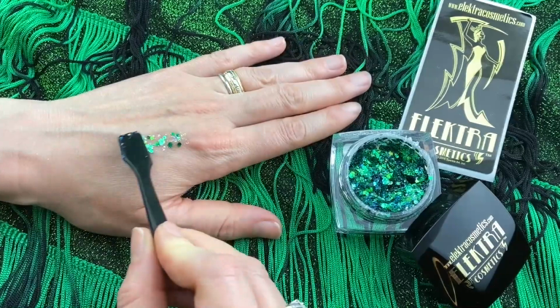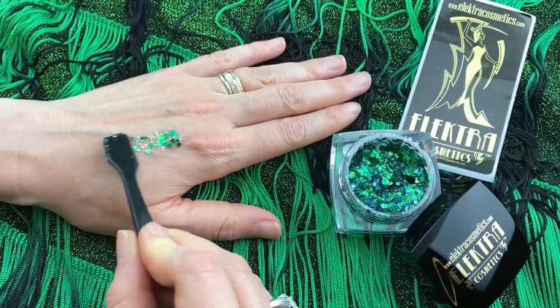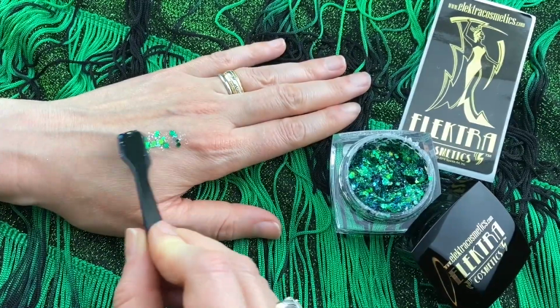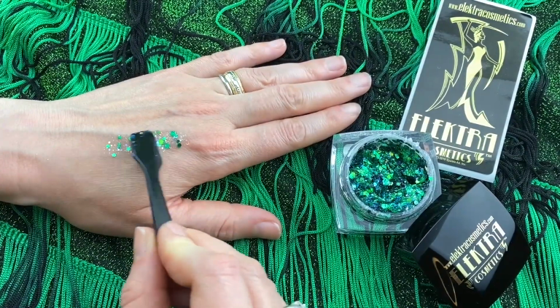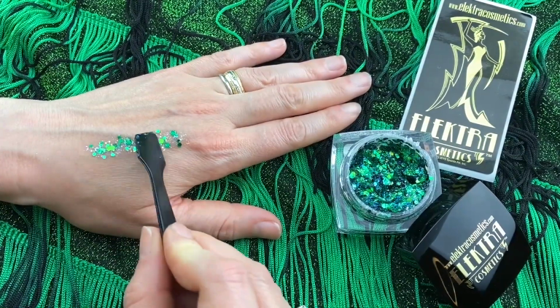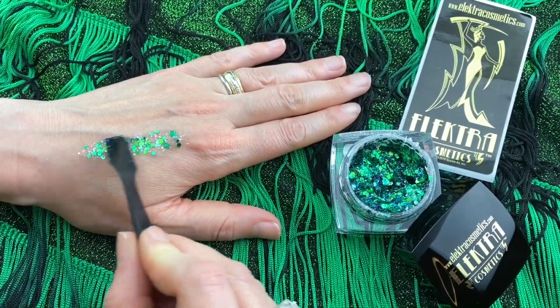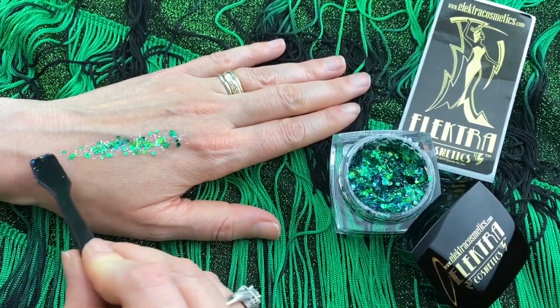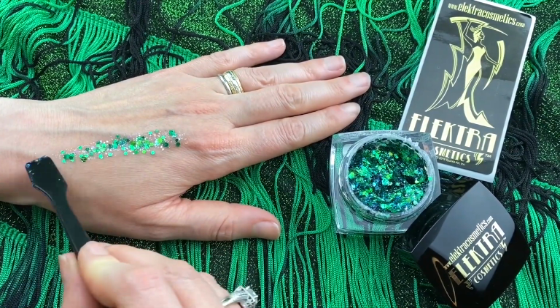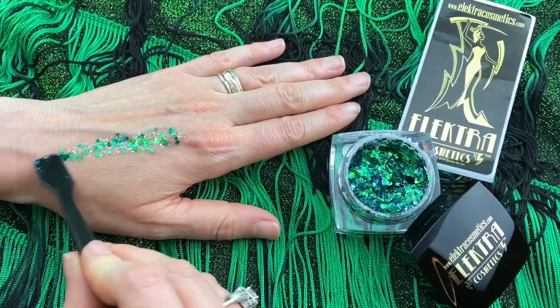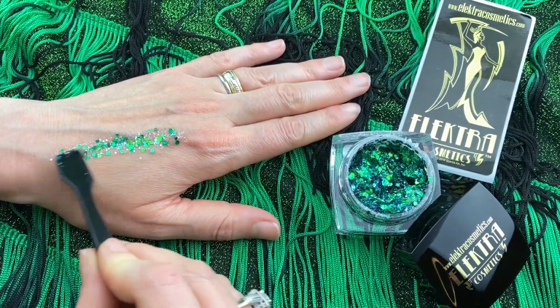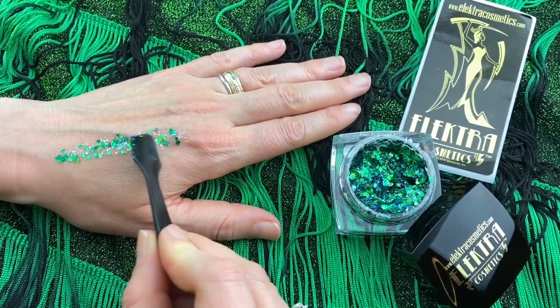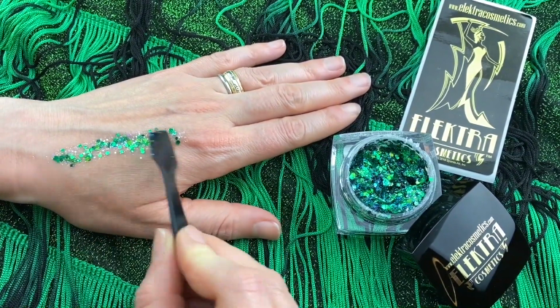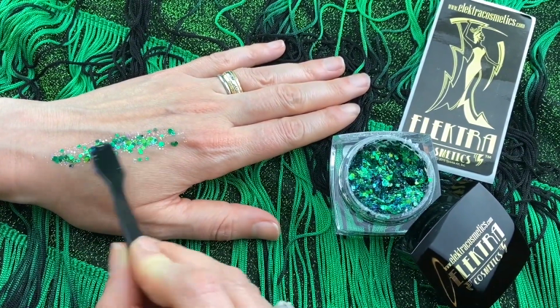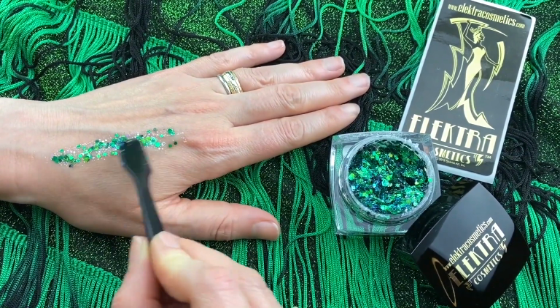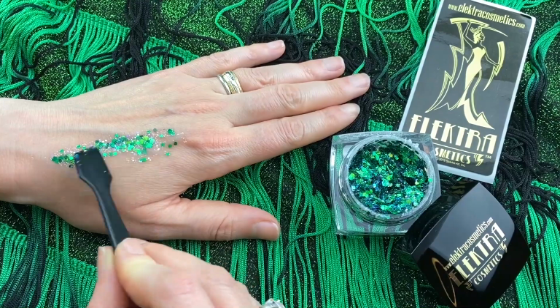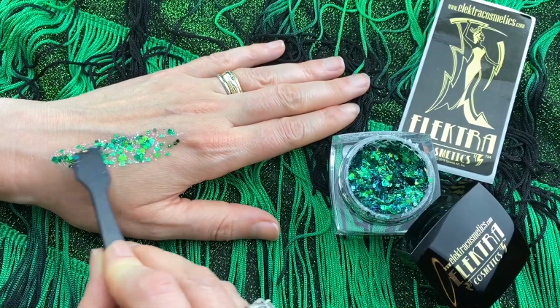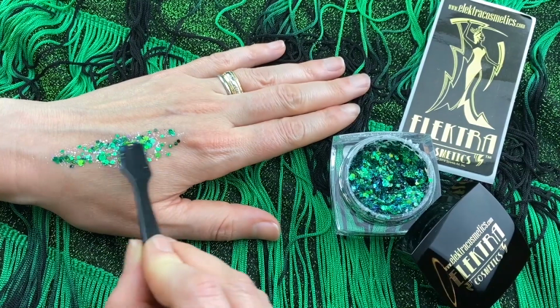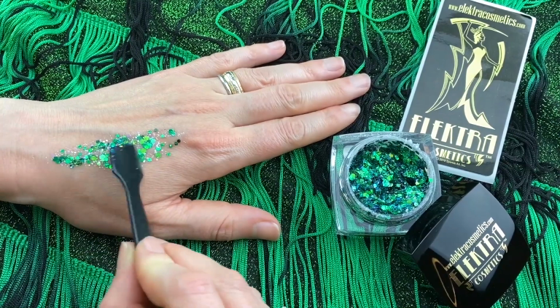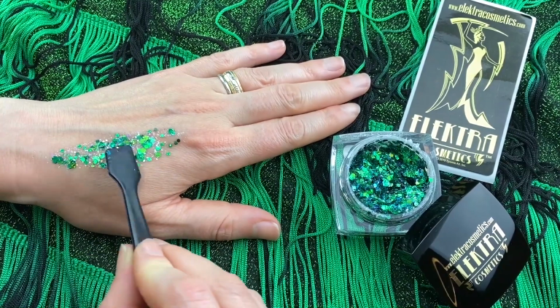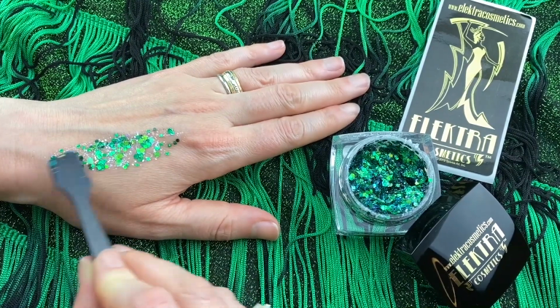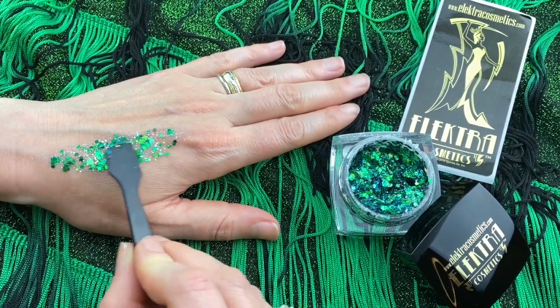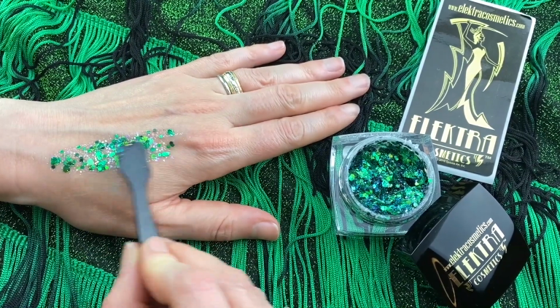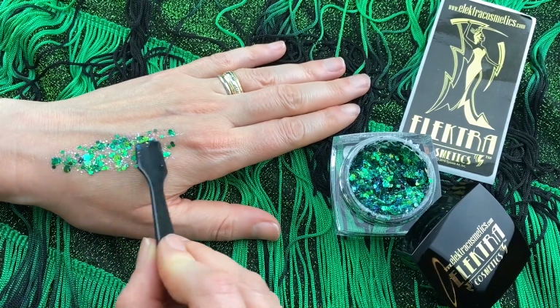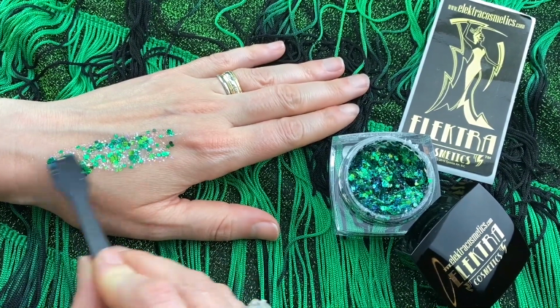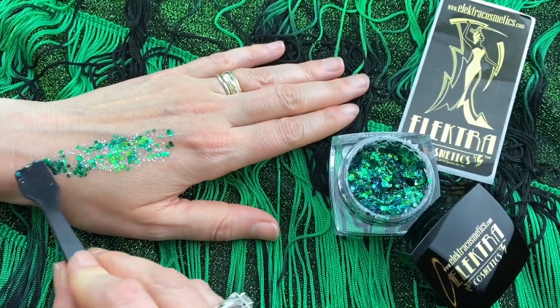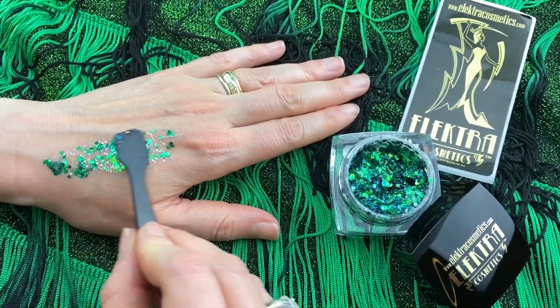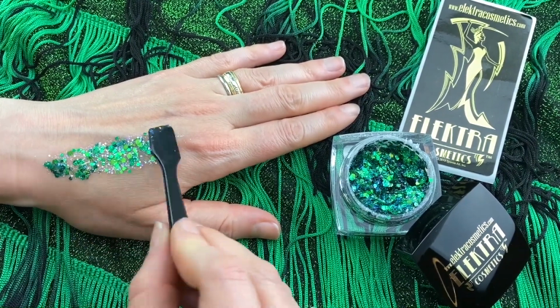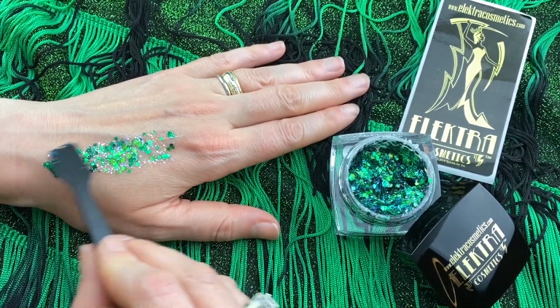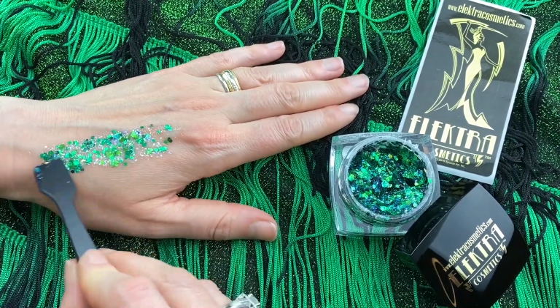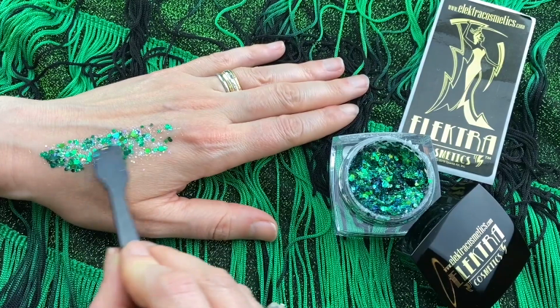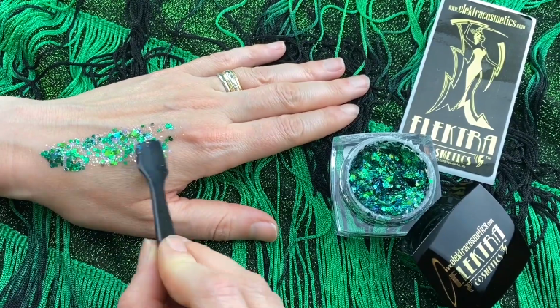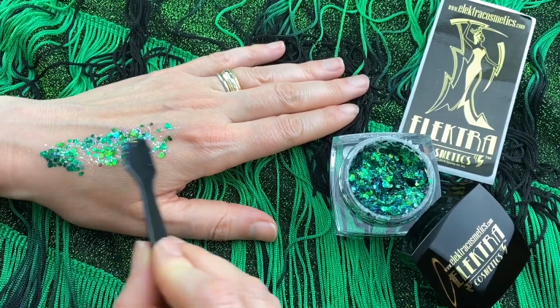I always tell people the secret to putting Bolt Balm on is to pretend you're buttering bread. Basically, a little bit goes a long way — I say that as a warning, not a deterrent.